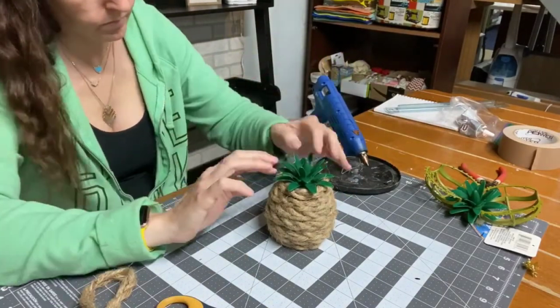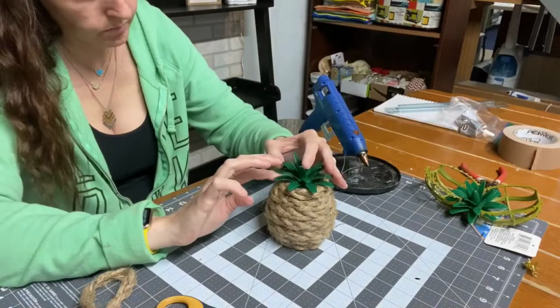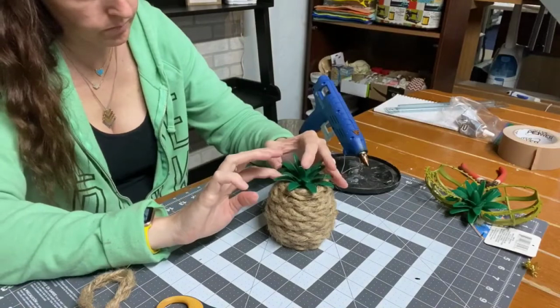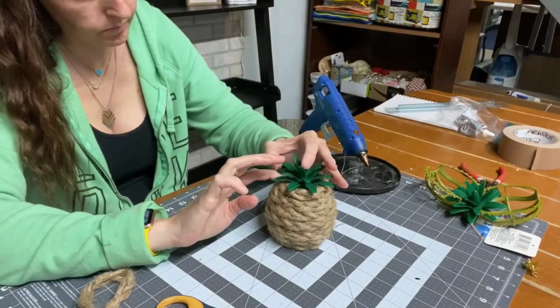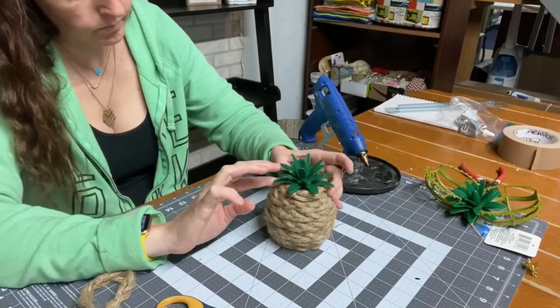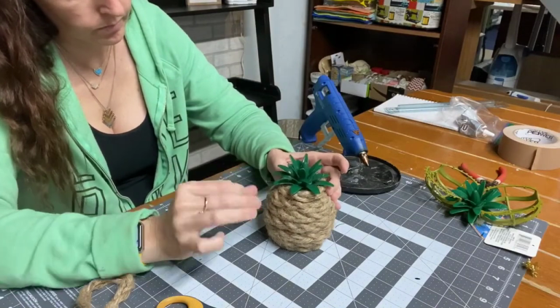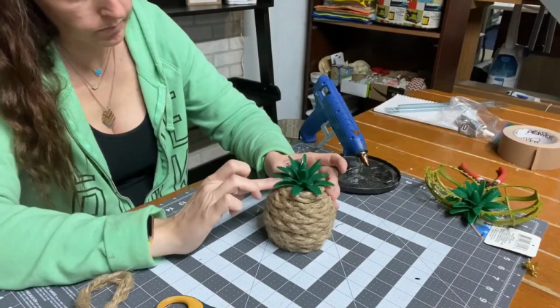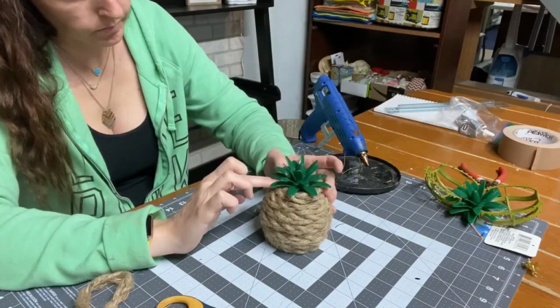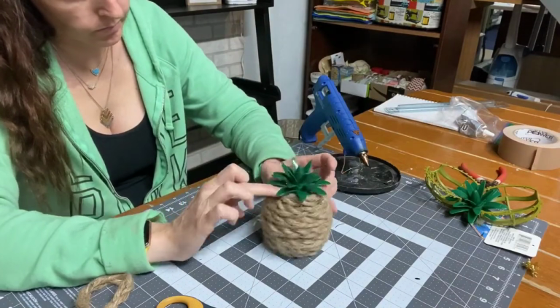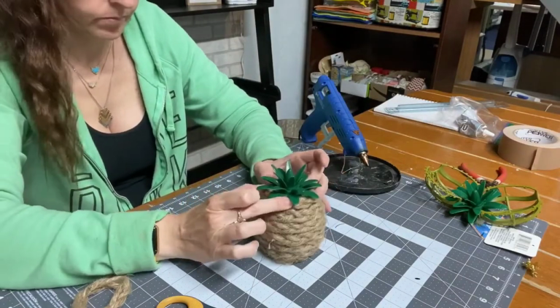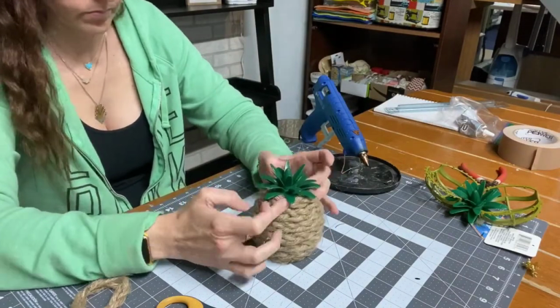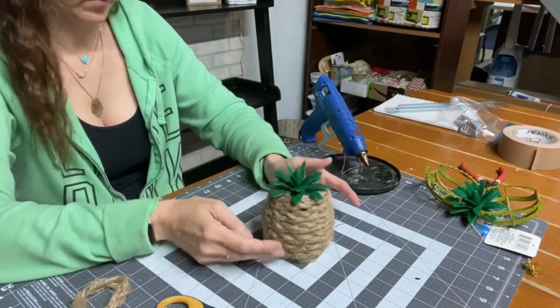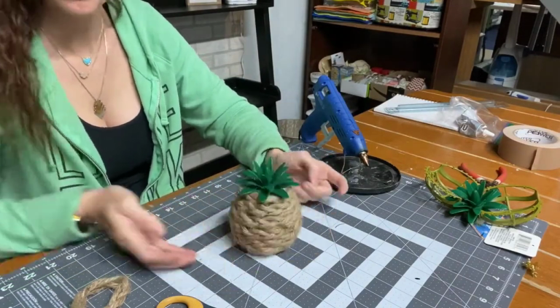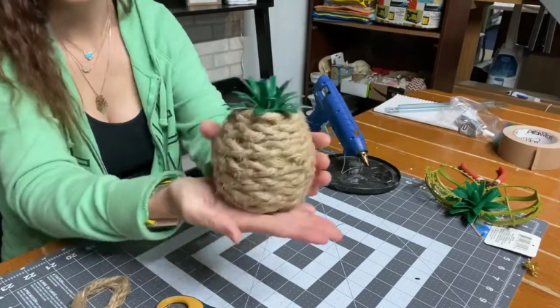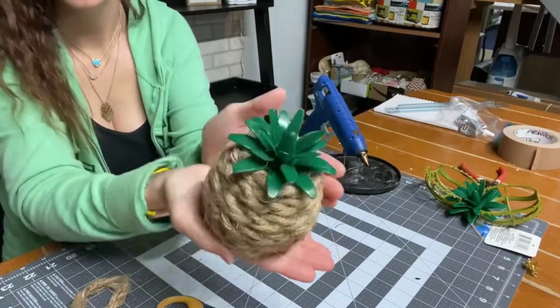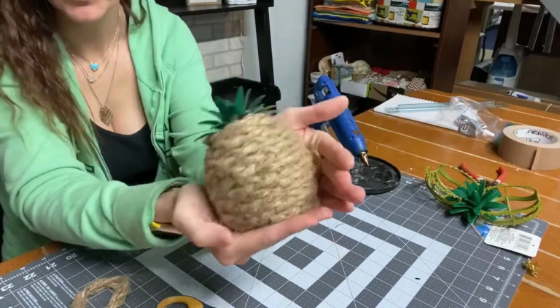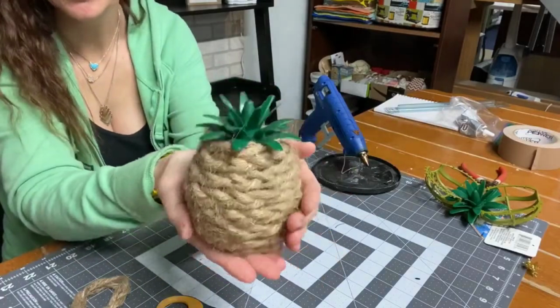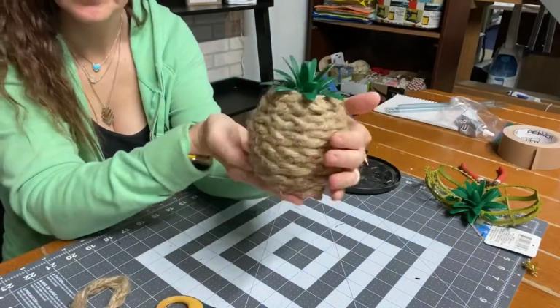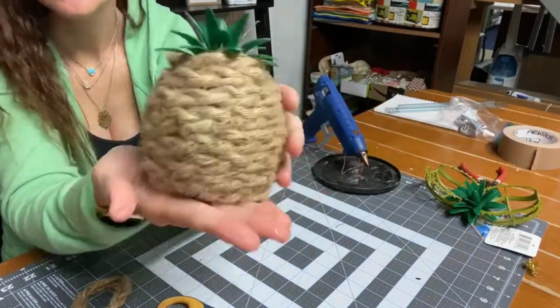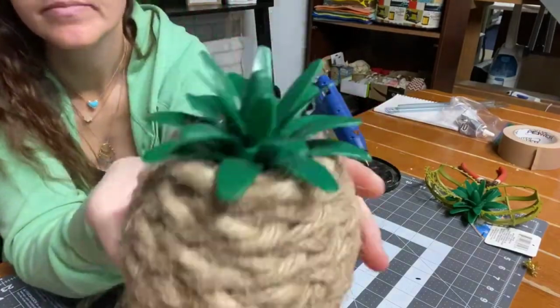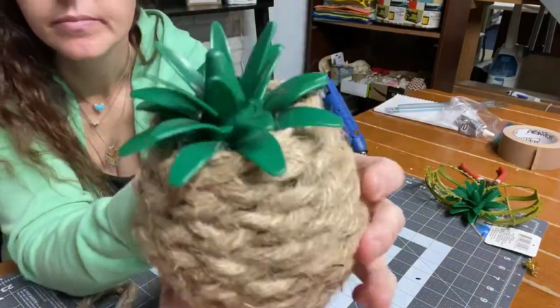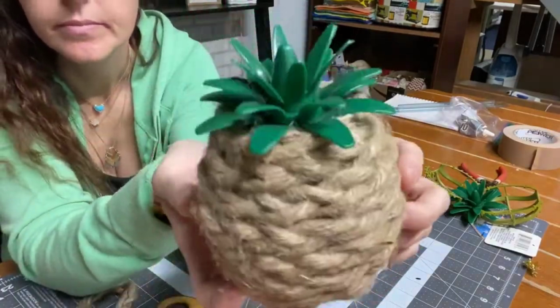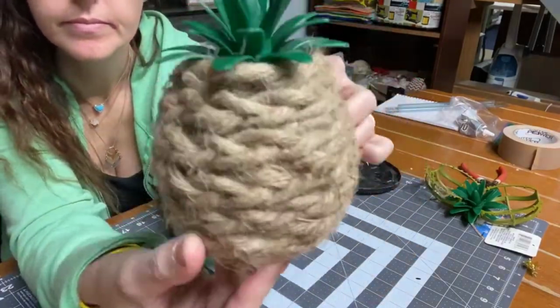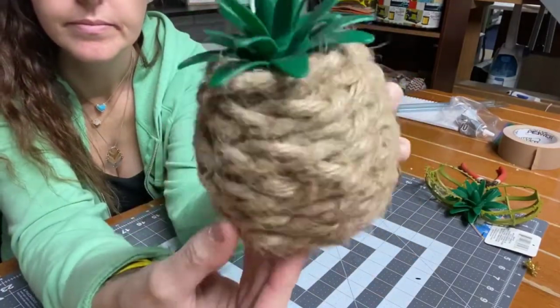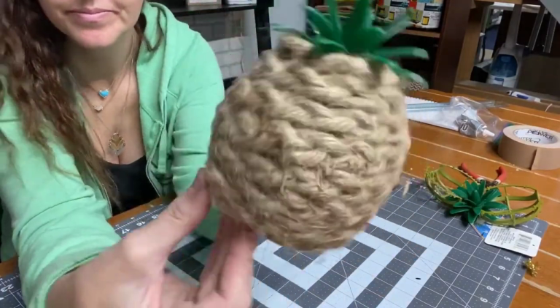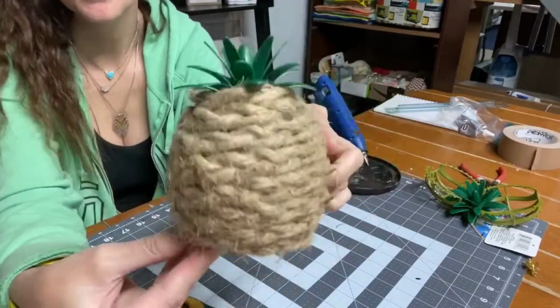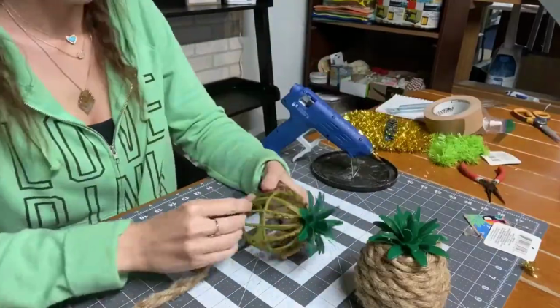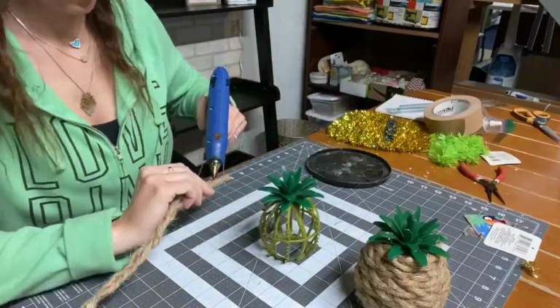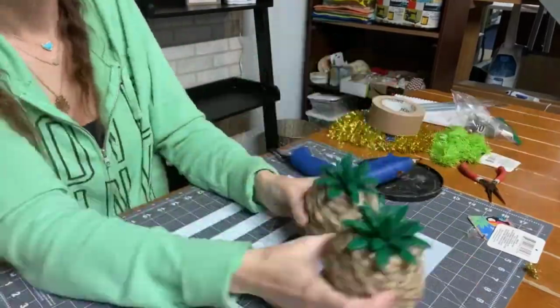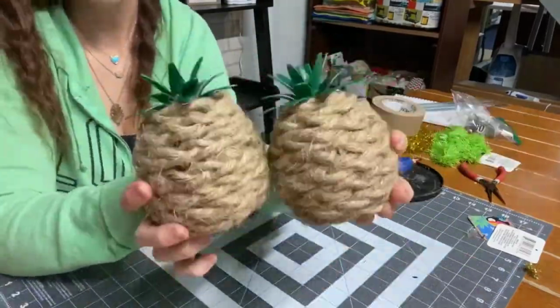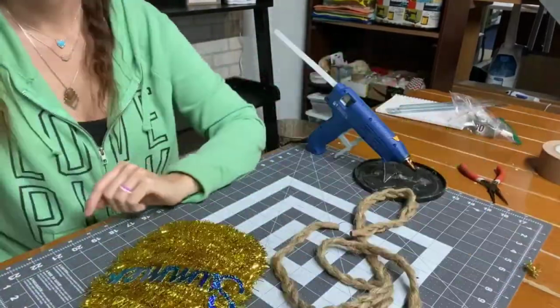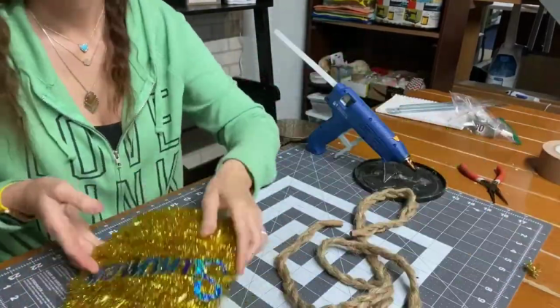It is time consuming to do like three things of nautical rope, but the payoff is so pretty. Look at how cute that turned out. I'm impressed with myself, you guys.